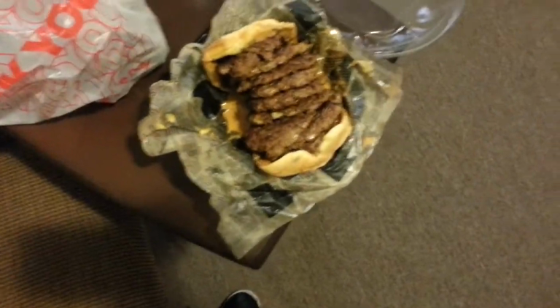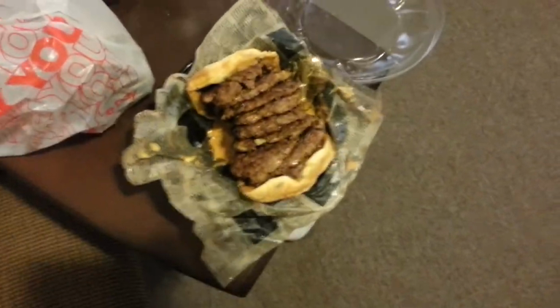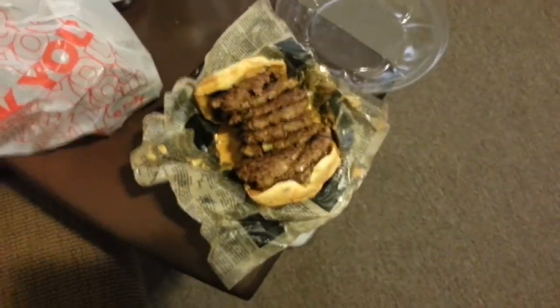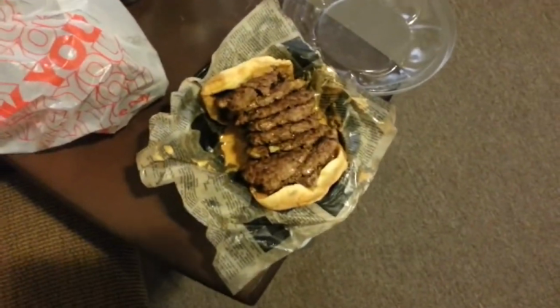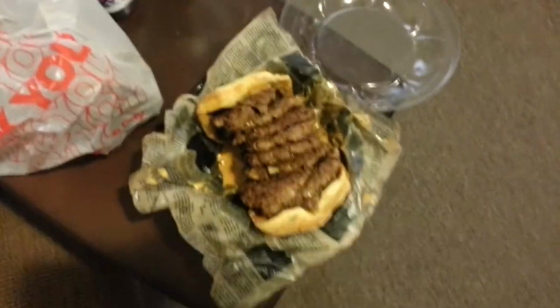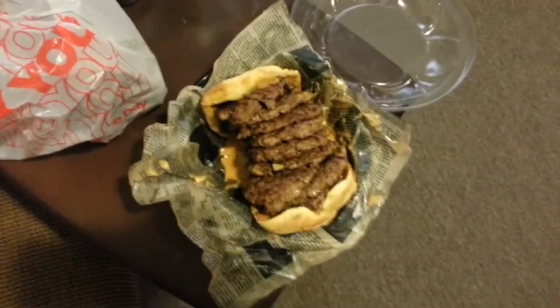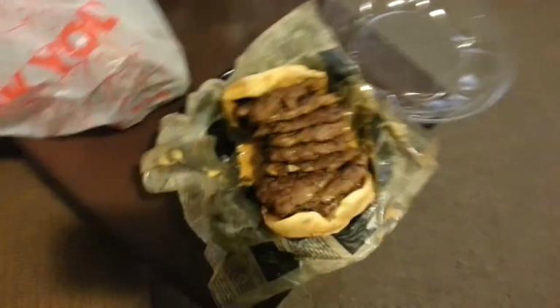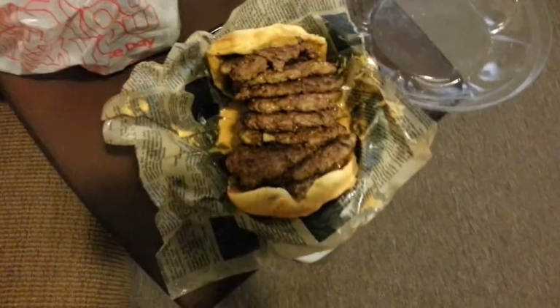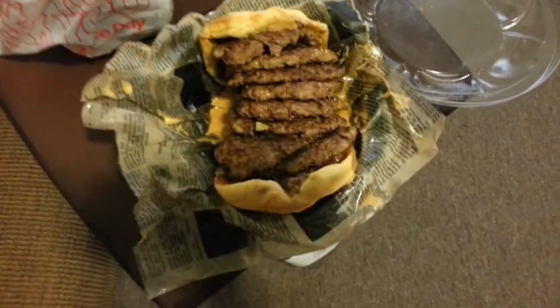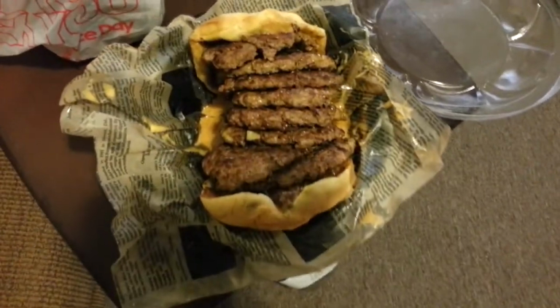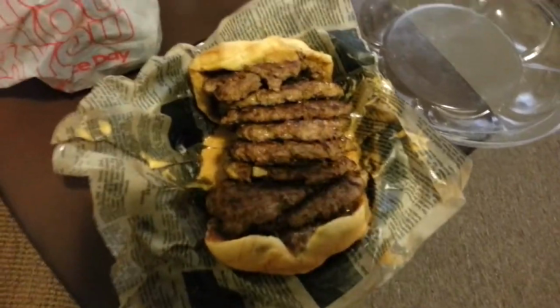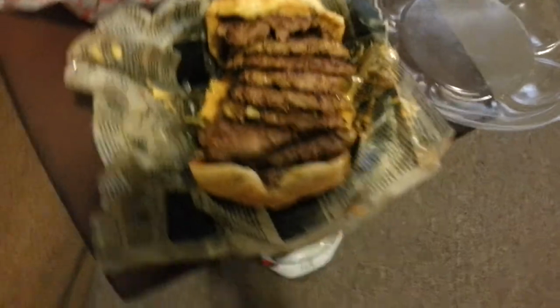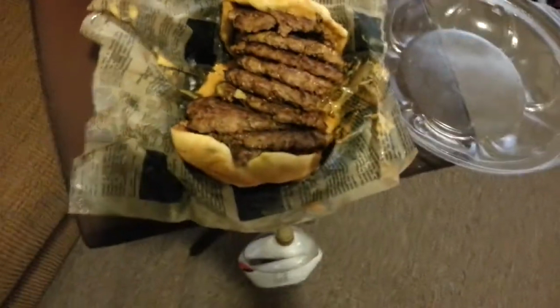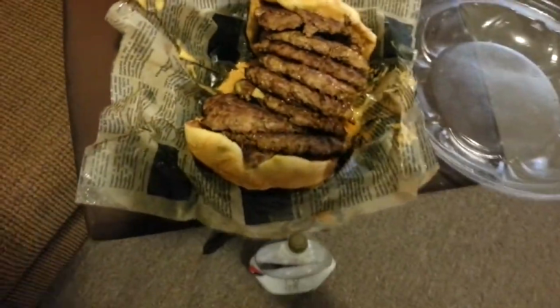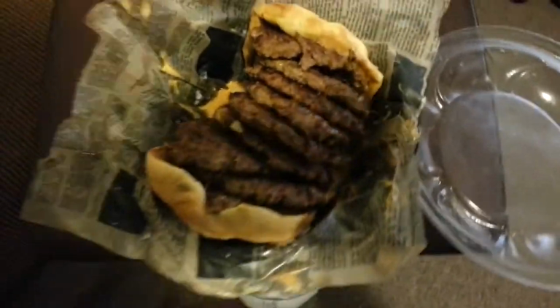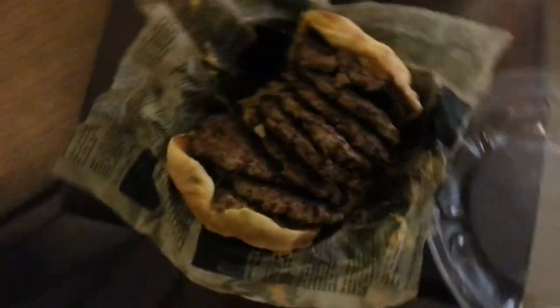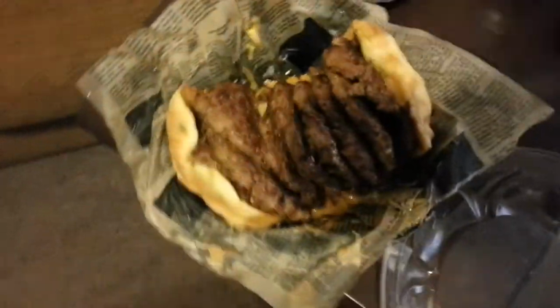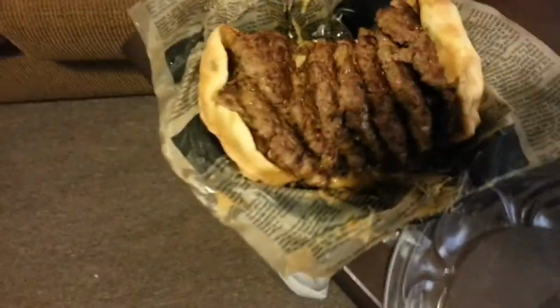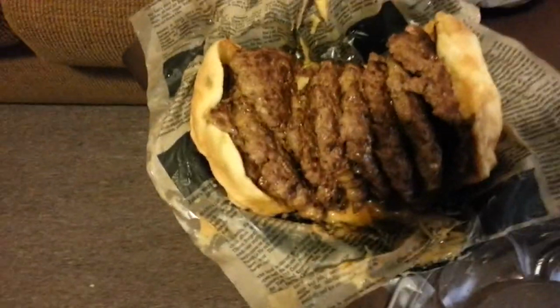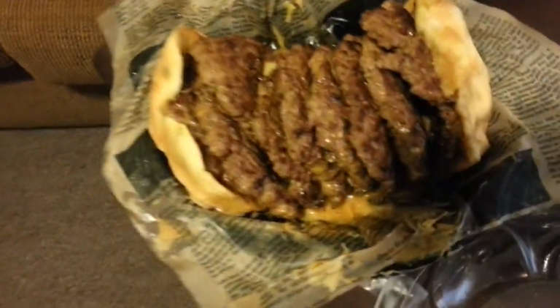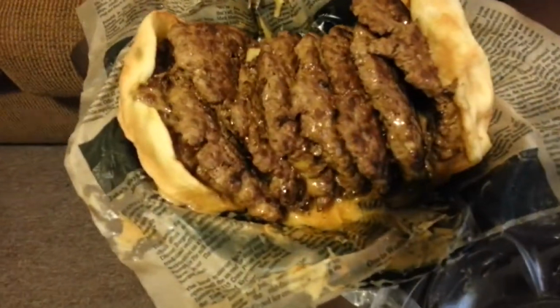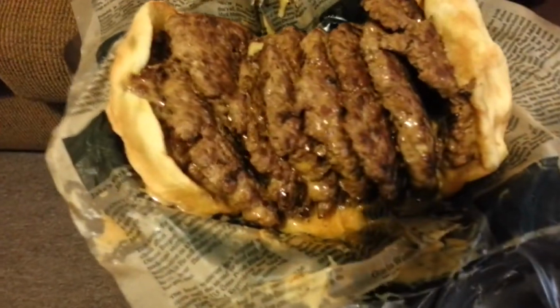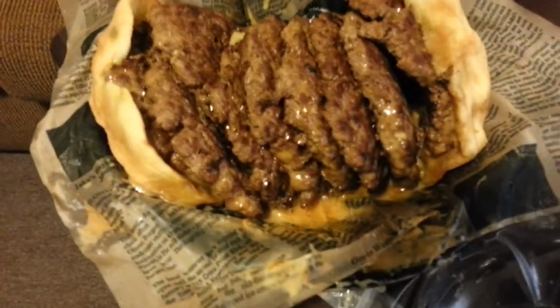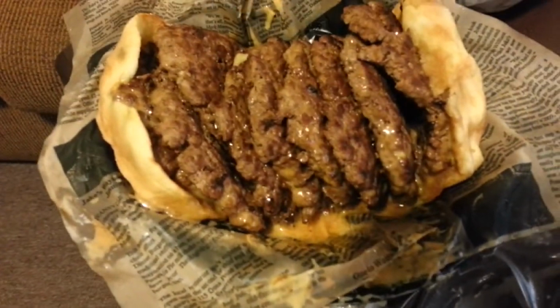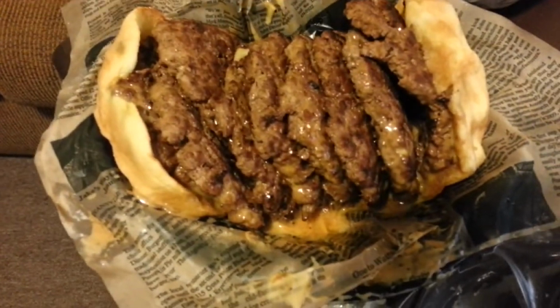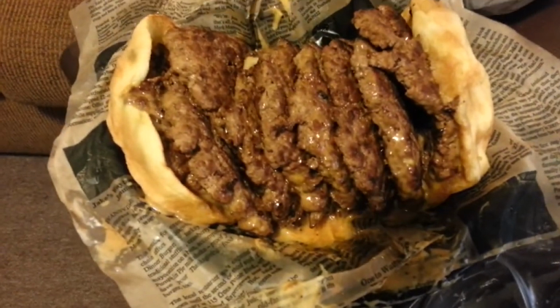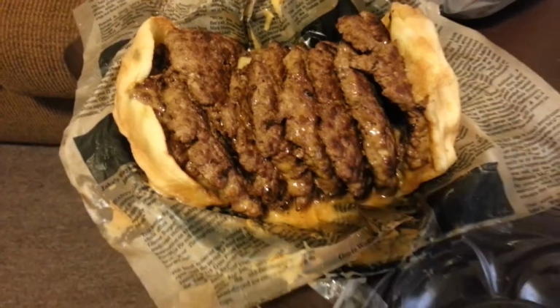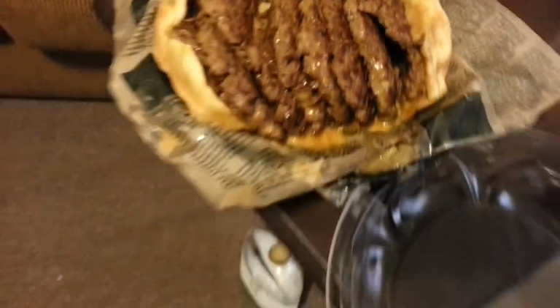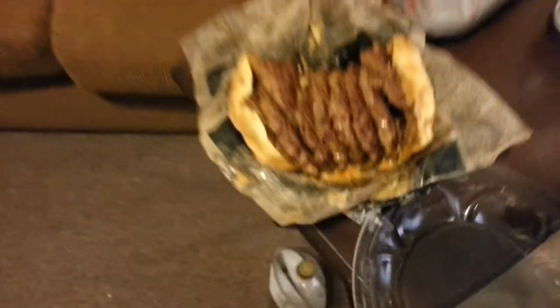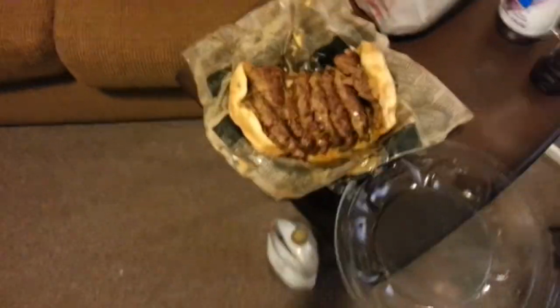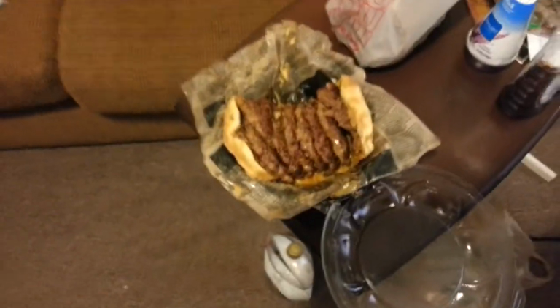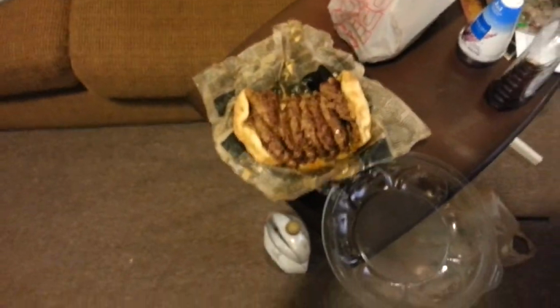I'm gonna give it a shot. I wanted to post a picture of what the hell it was, and yeah, here you go — nine patties. See you guys next year.